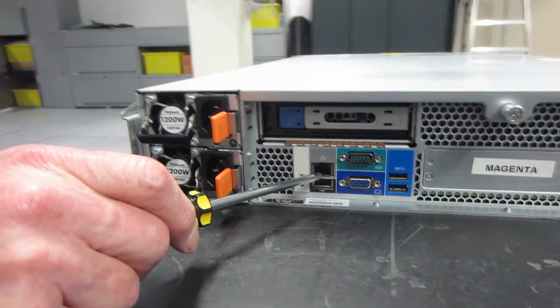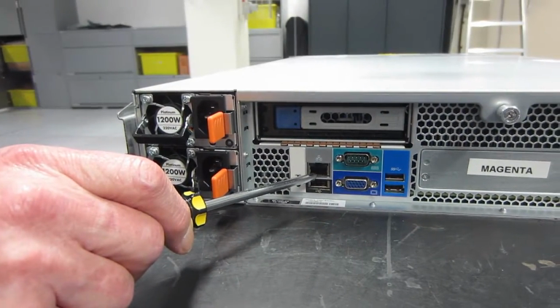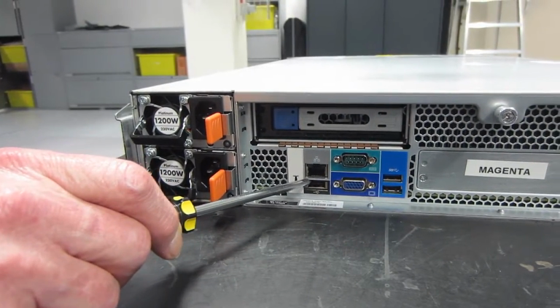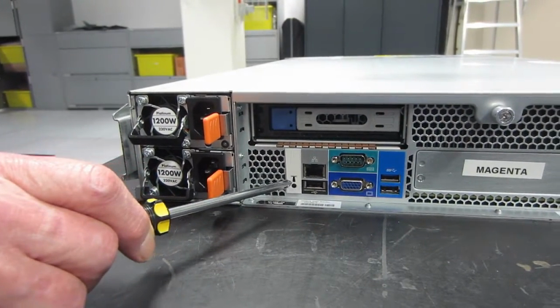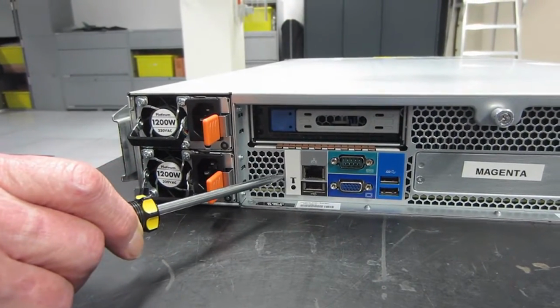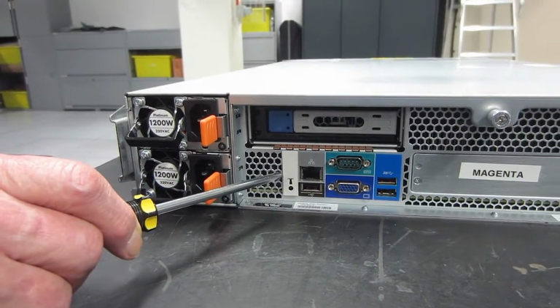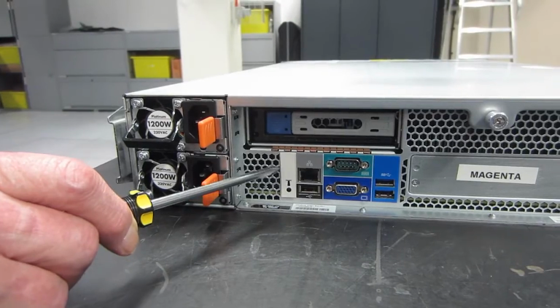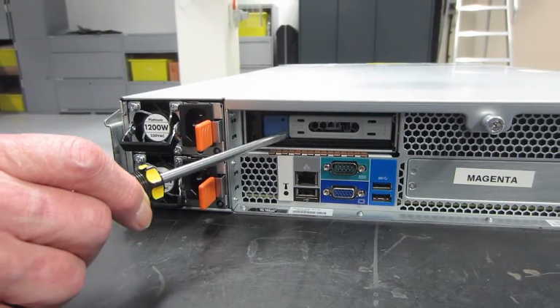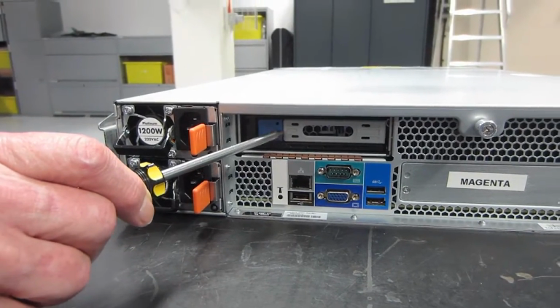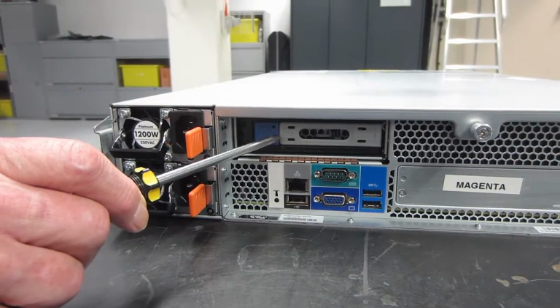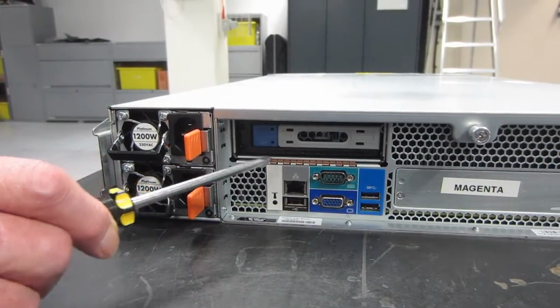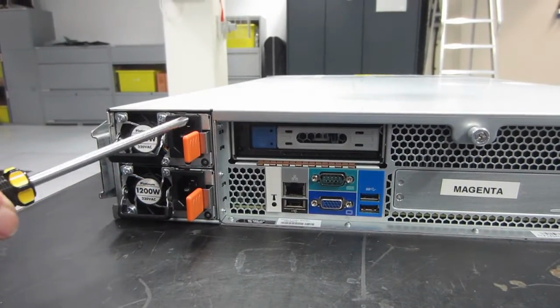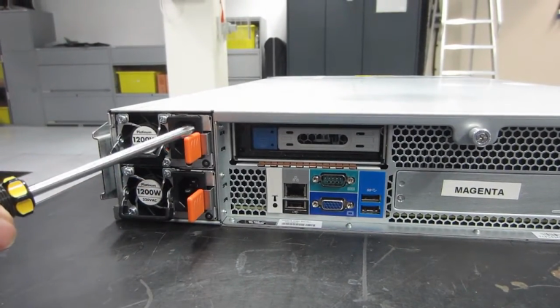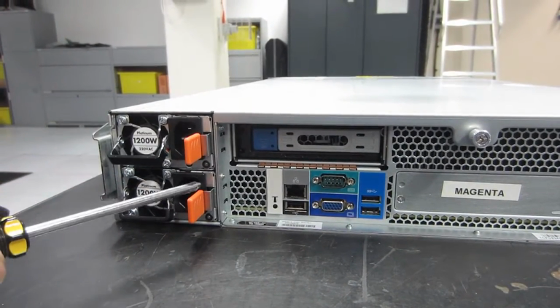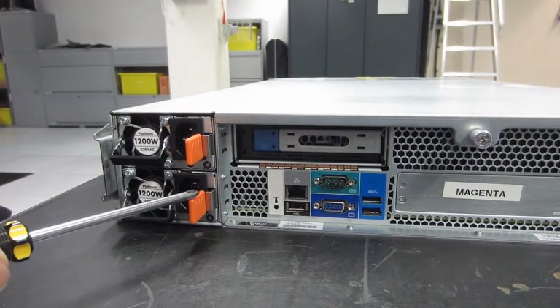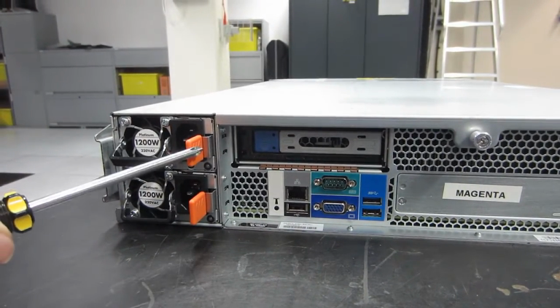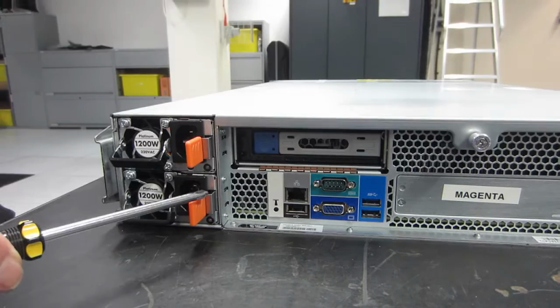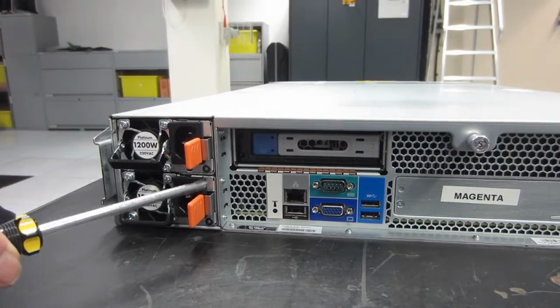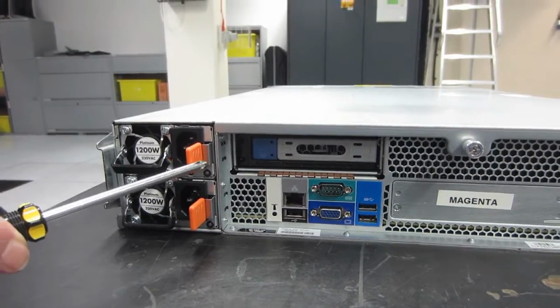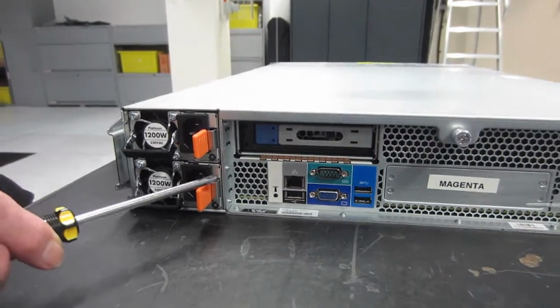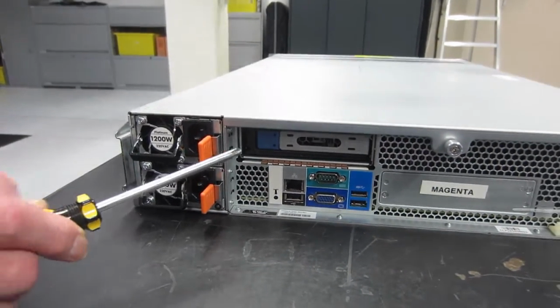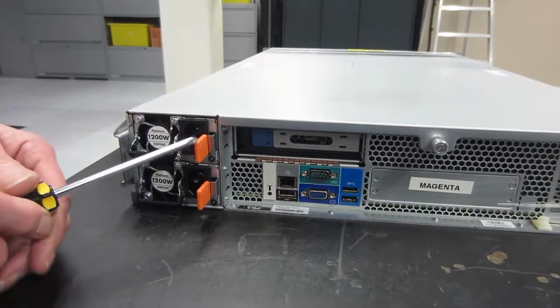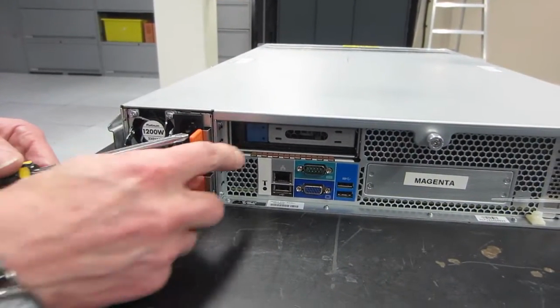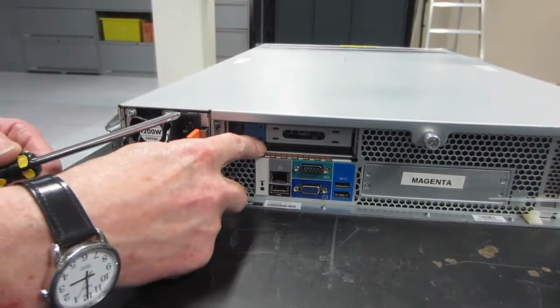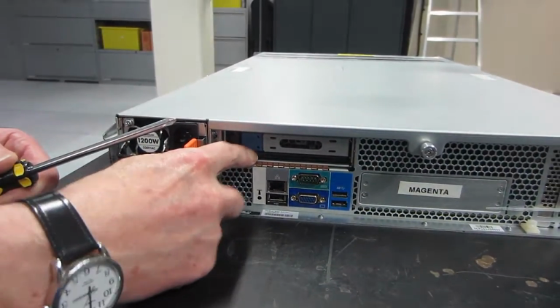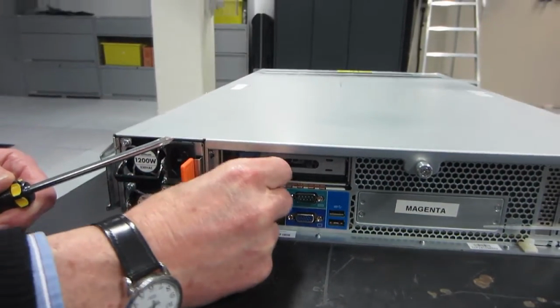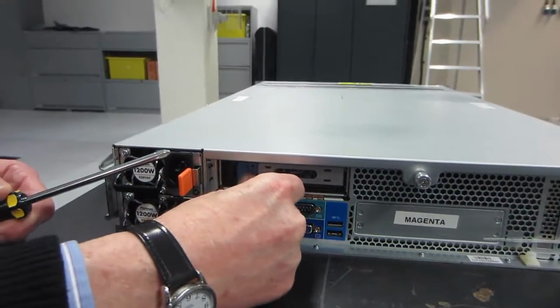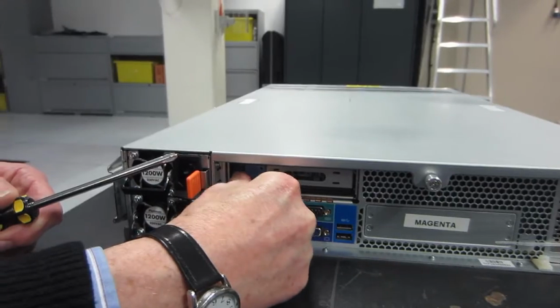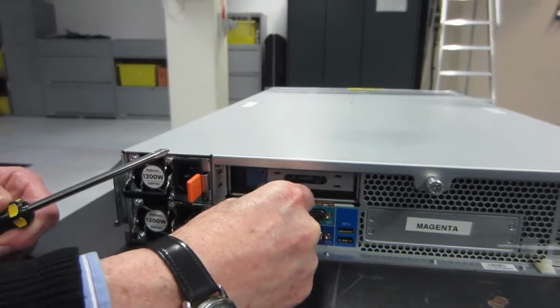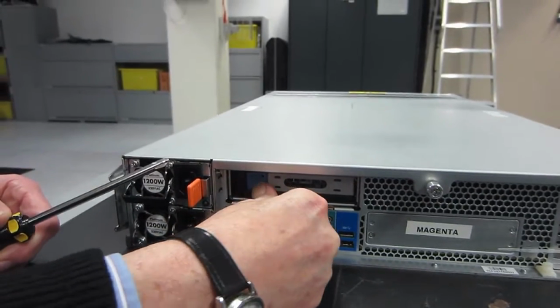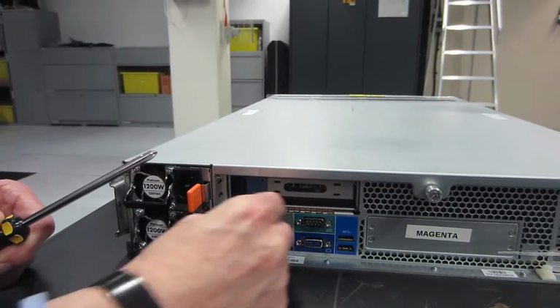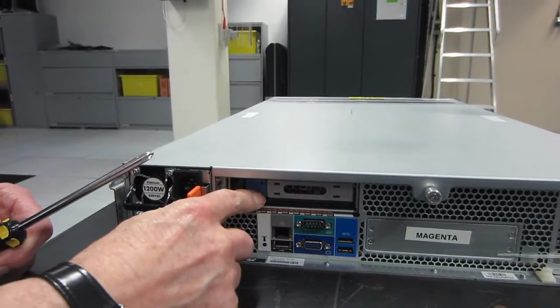Above the VGA is the serial connector if you've got a dumb terminal screen. There's also an Ethernet port to talk to the BMC. Up here is the double disk carrier for the internal disks. Then there are the two 1200-watt power supplies — you can run on just one if you want to.